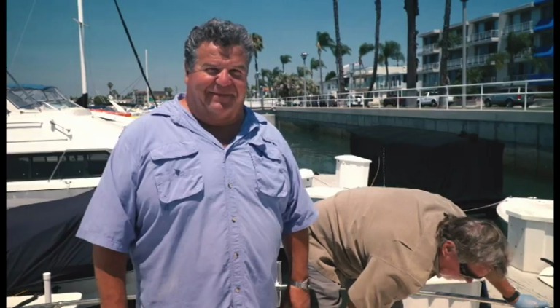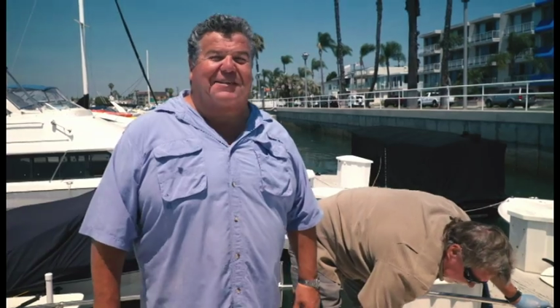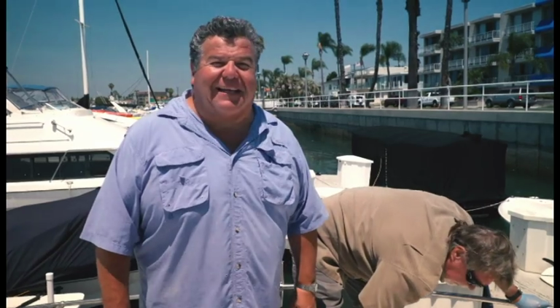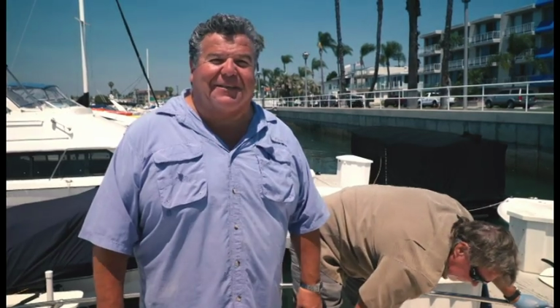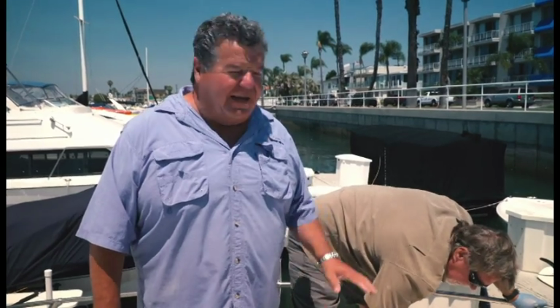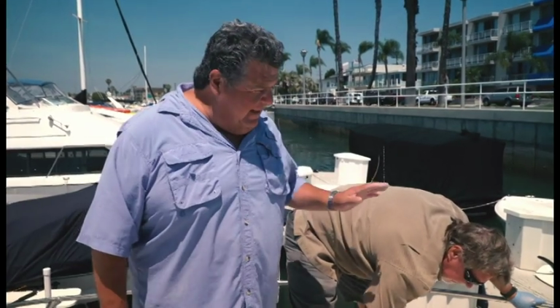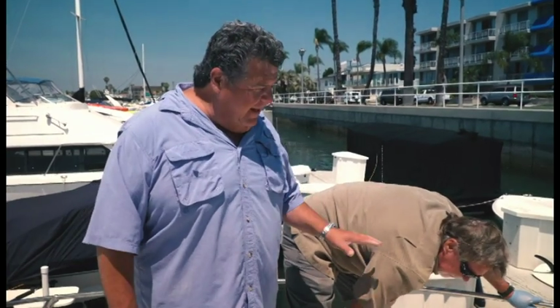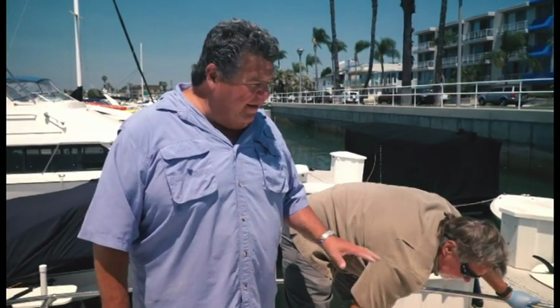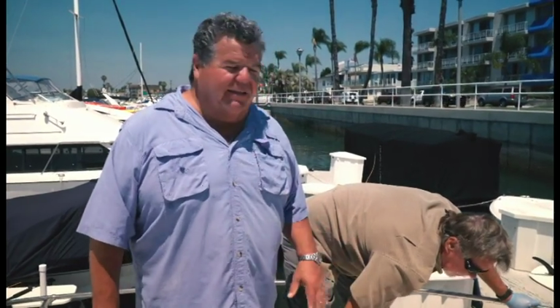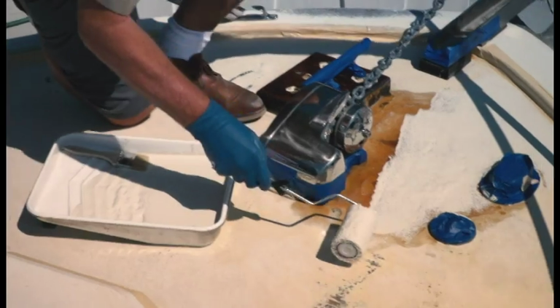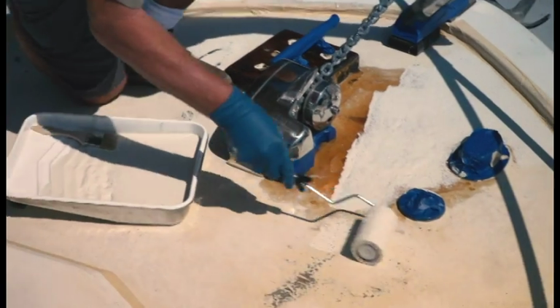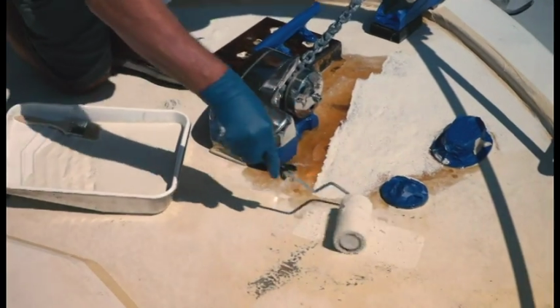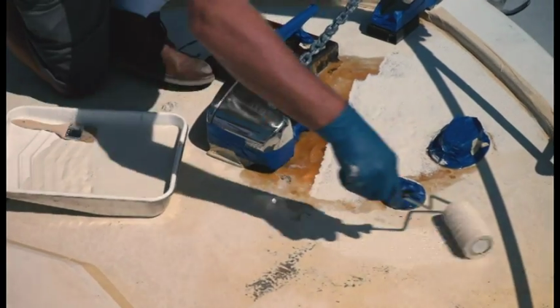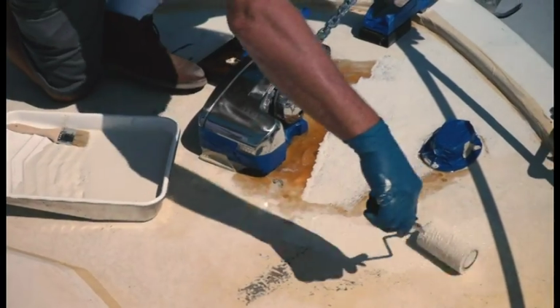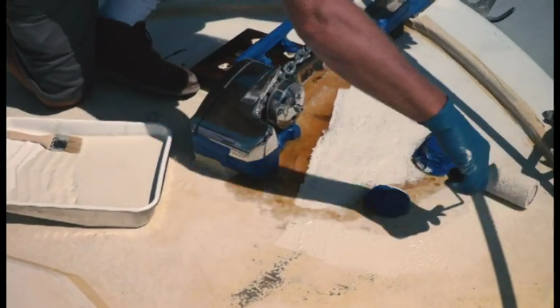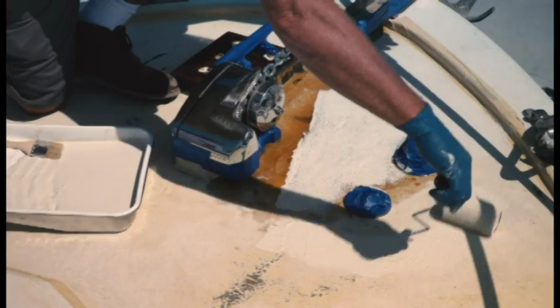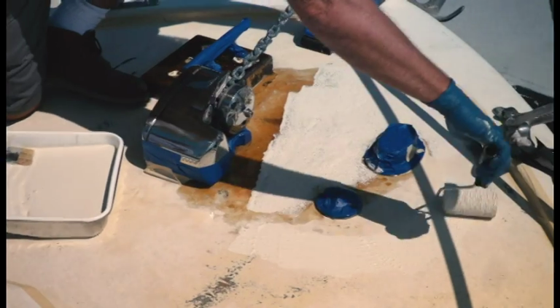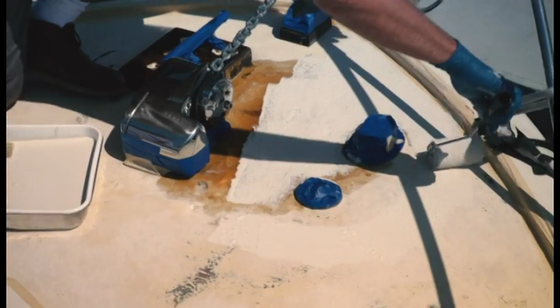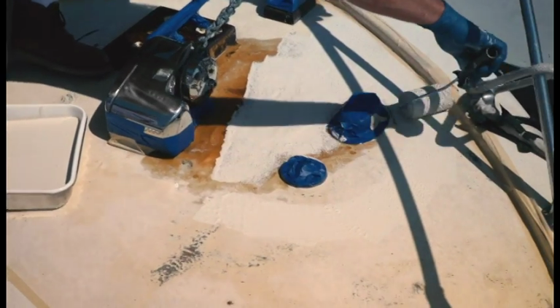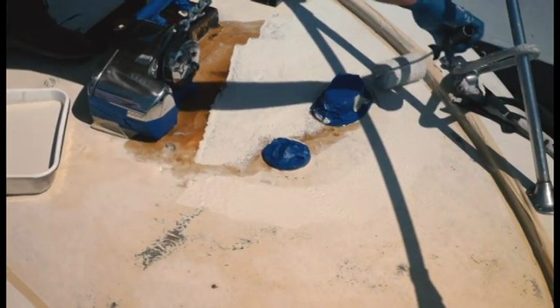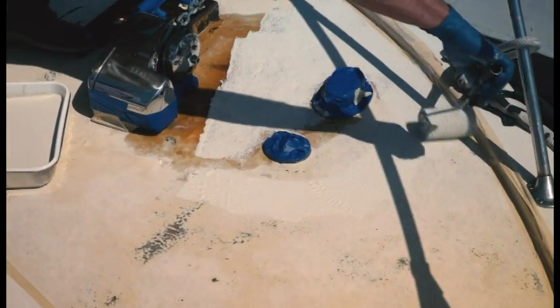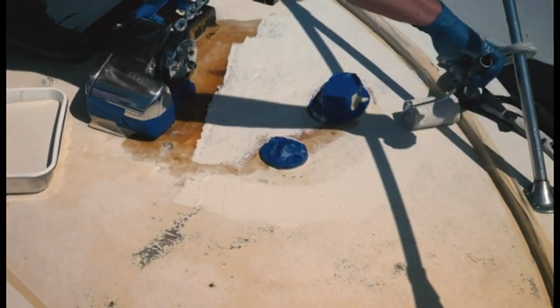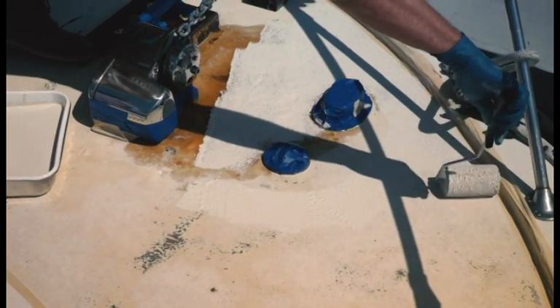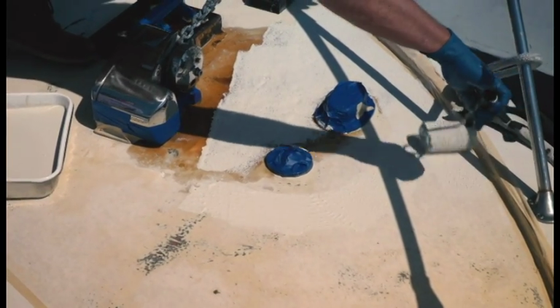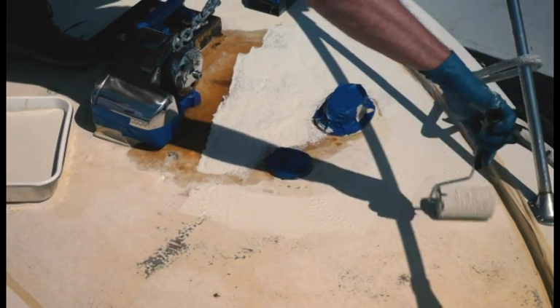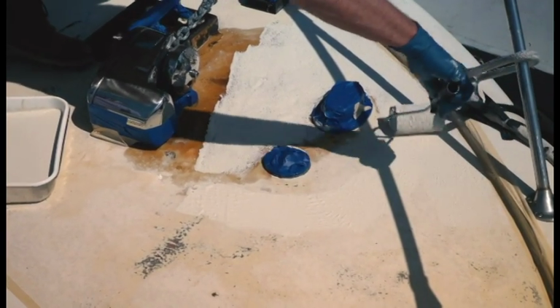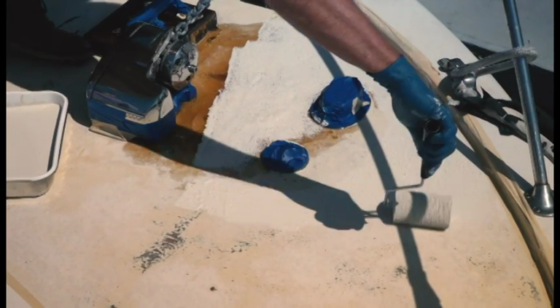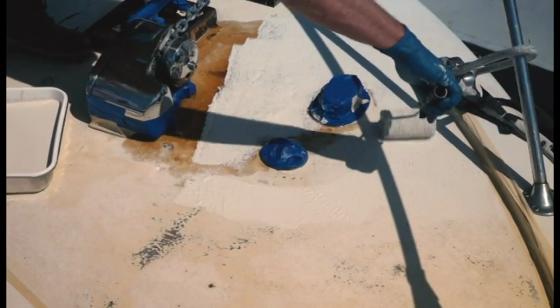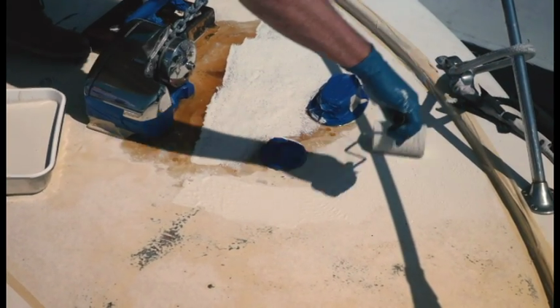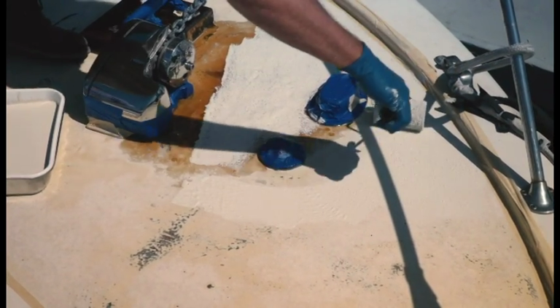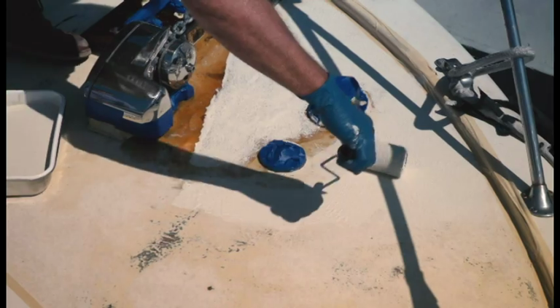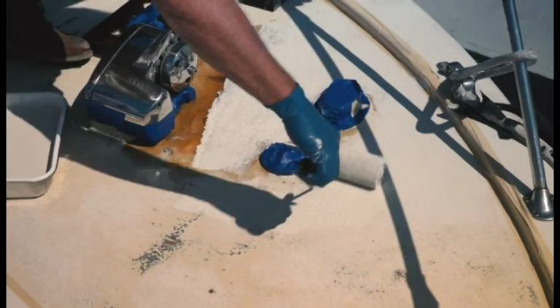In last week's segment, you saw how Kevin got started. He did all the sanding, he put on the primer with the Tough Coat paint, and he got the first coat of the Tough Coat rubberized paint on the boat.